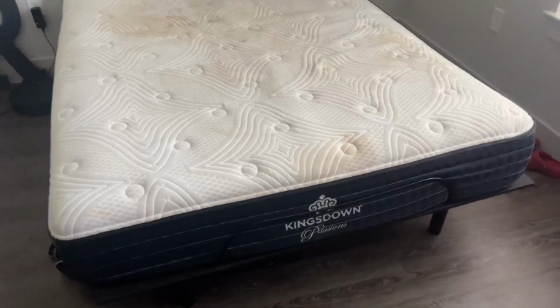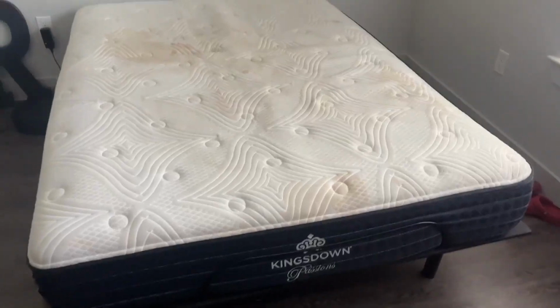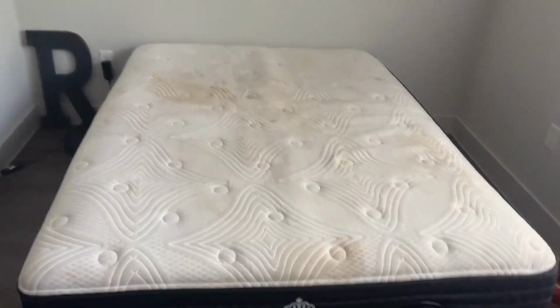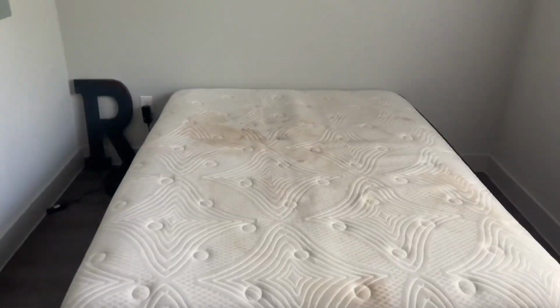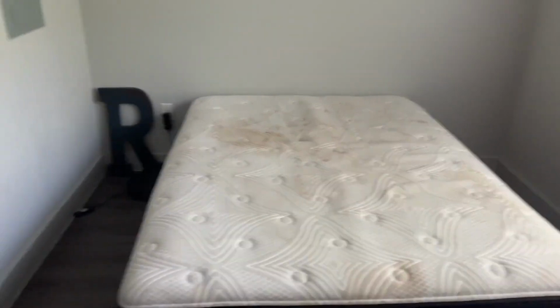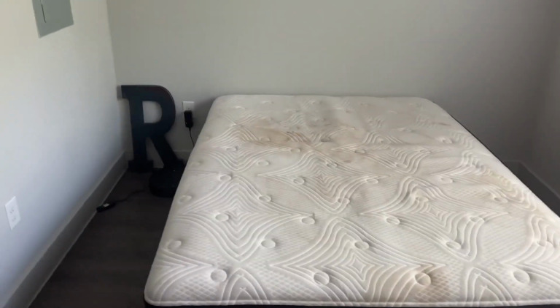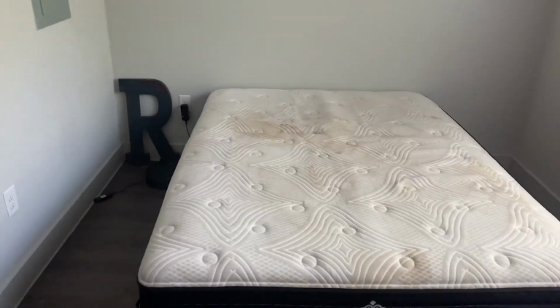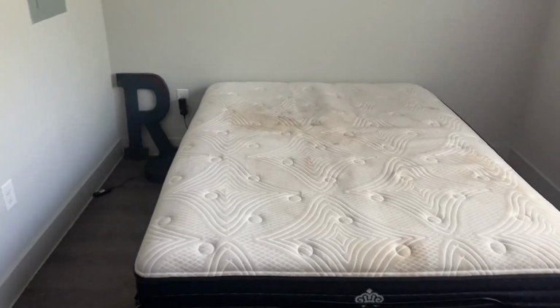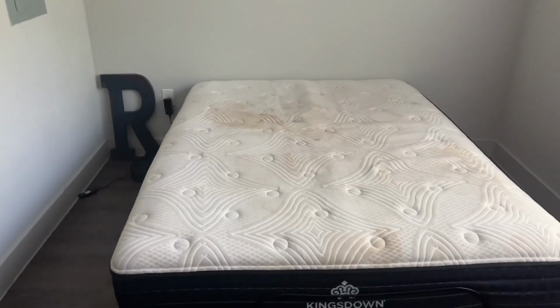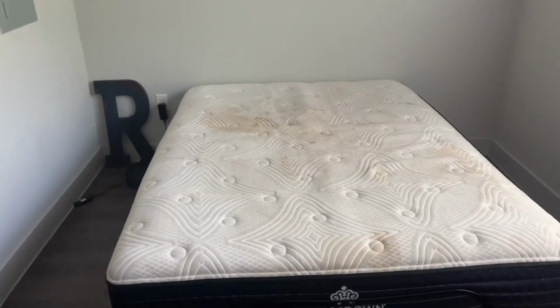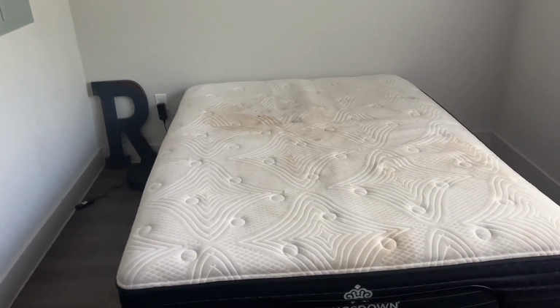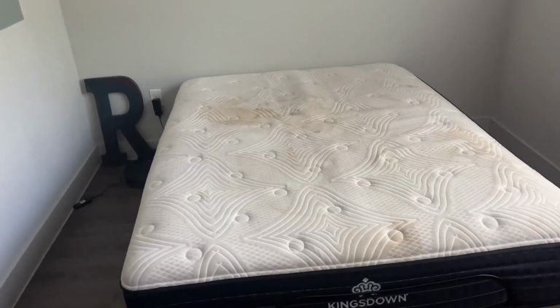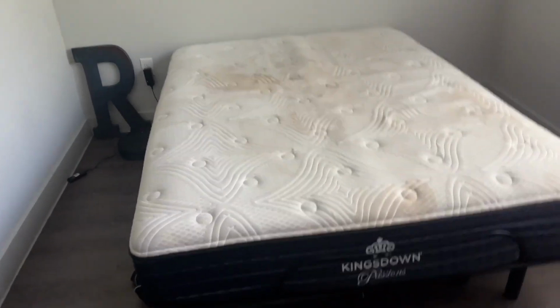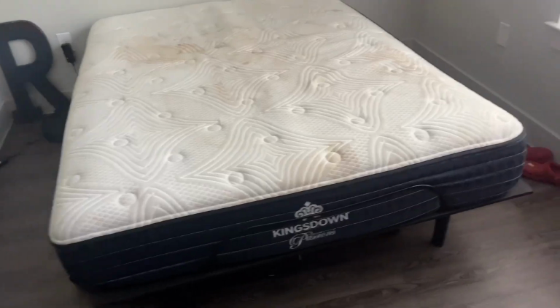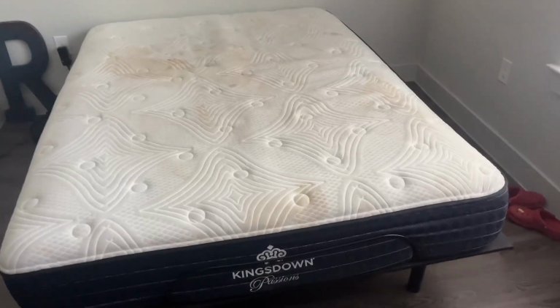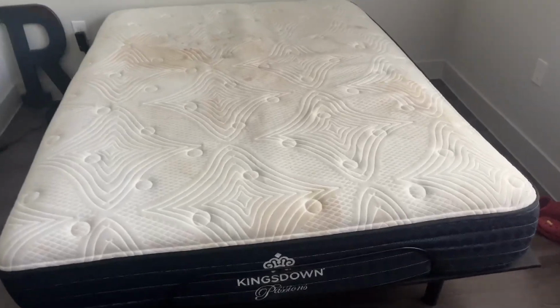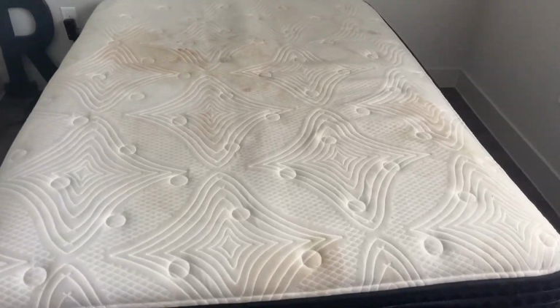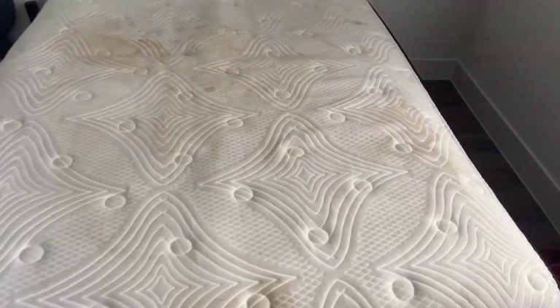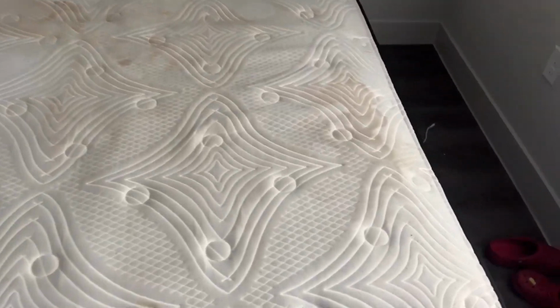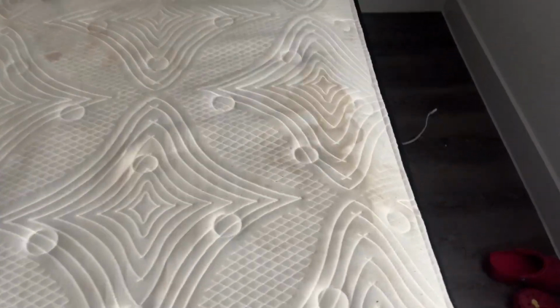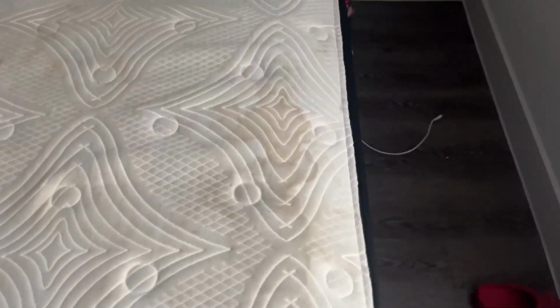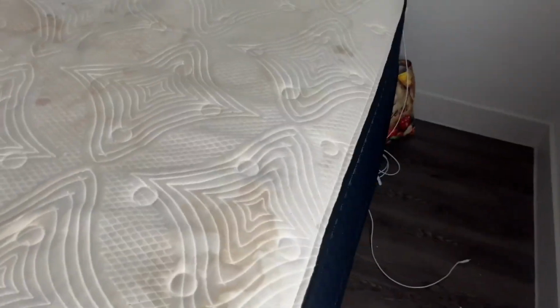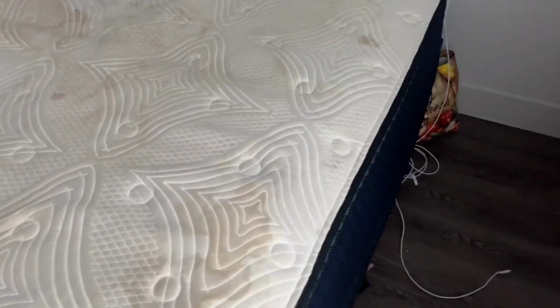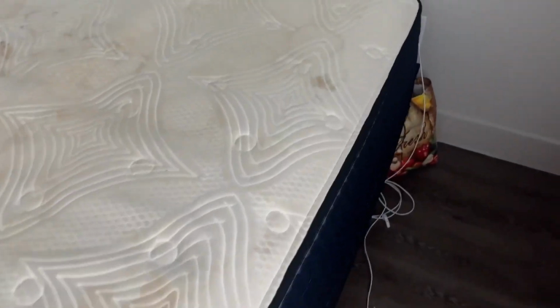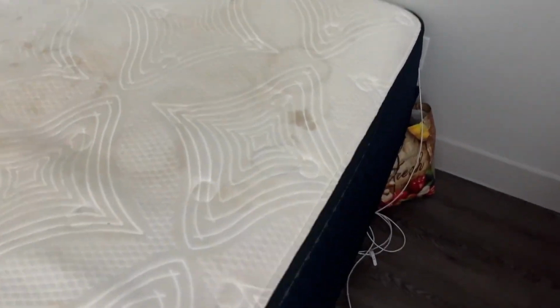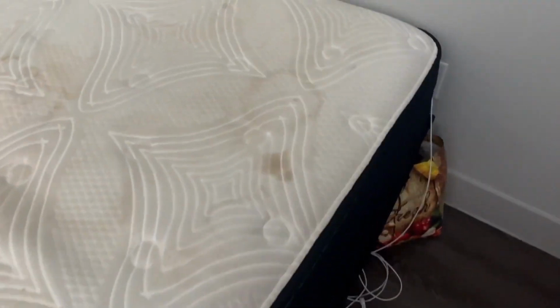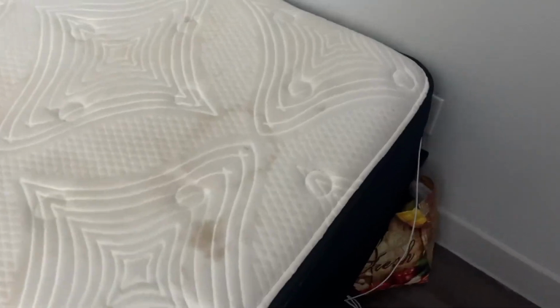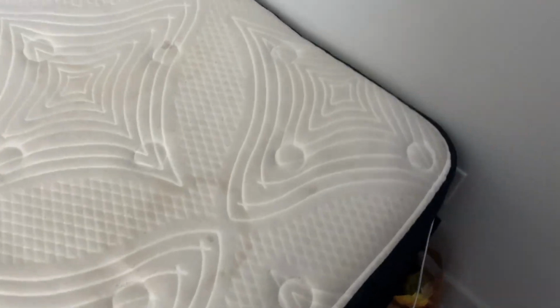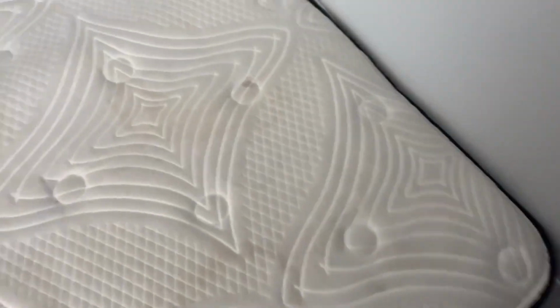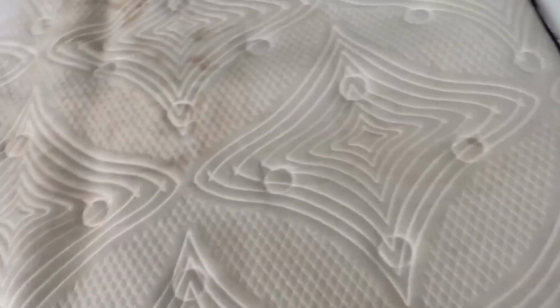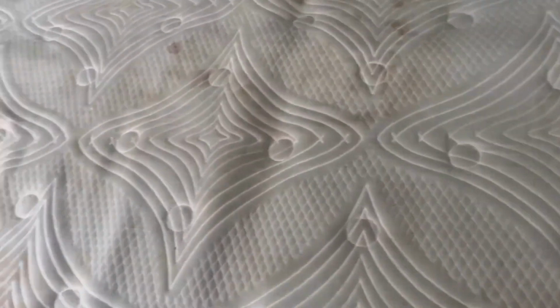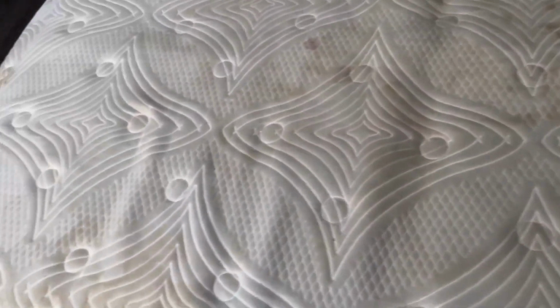Welcome back to another Inspire Reviews video. Today we'll be going over this King's Down mattress — I absolutely love this thing. You're going to see I've actually been using this. This isn't just some review where I put the mattress up and give you a quick take; this mattress has been through the ringer. I've had it for years.